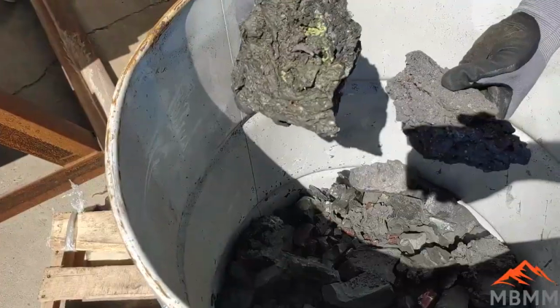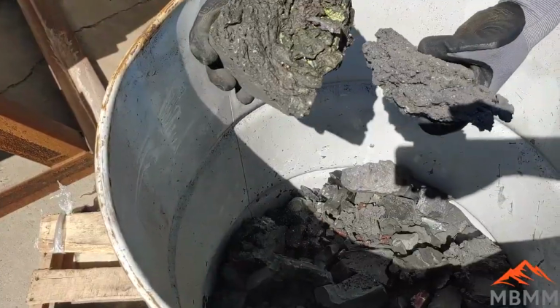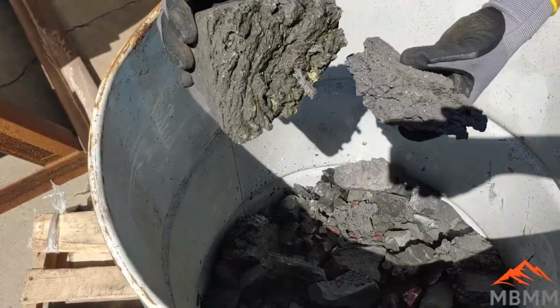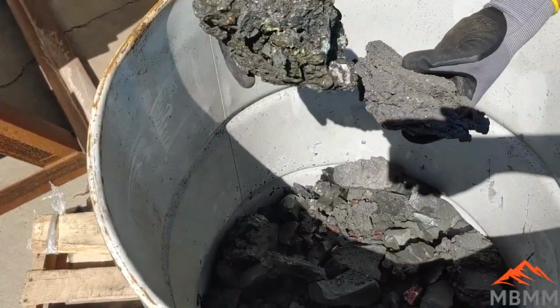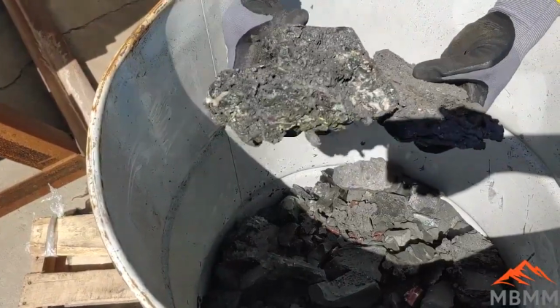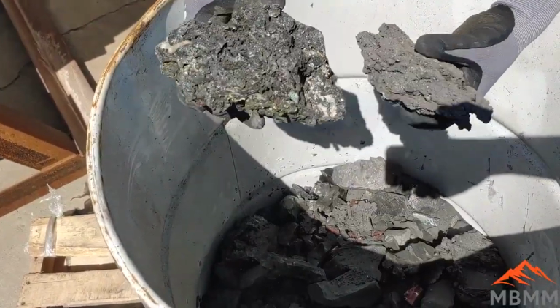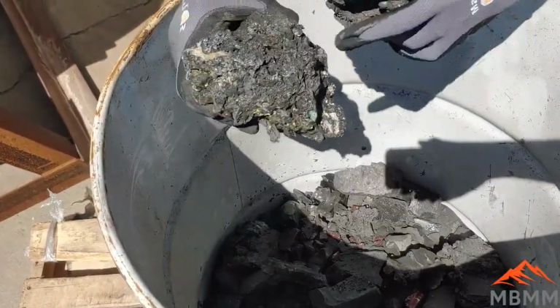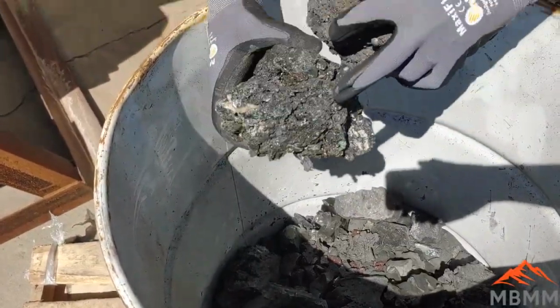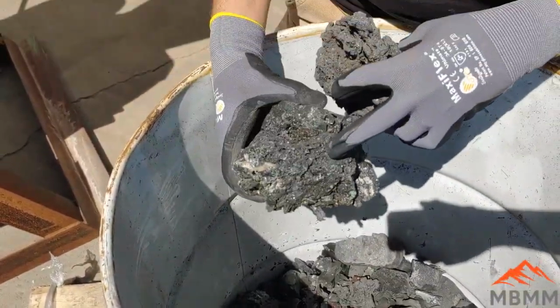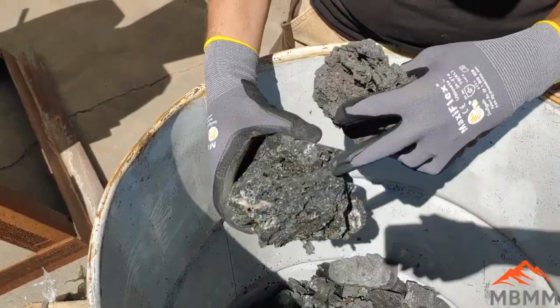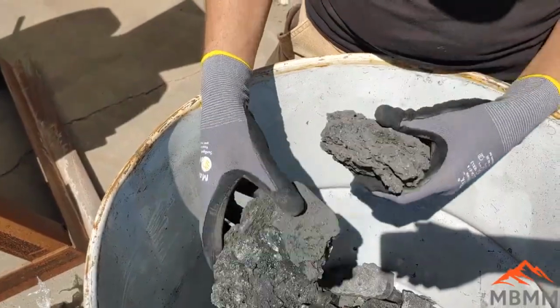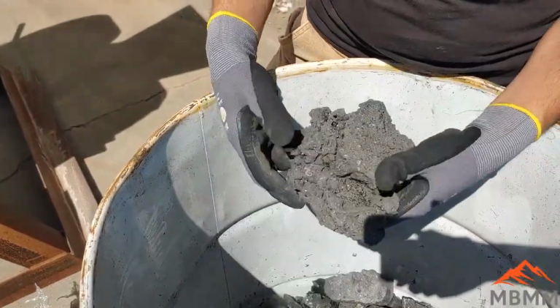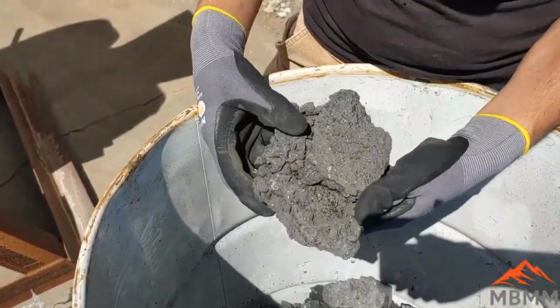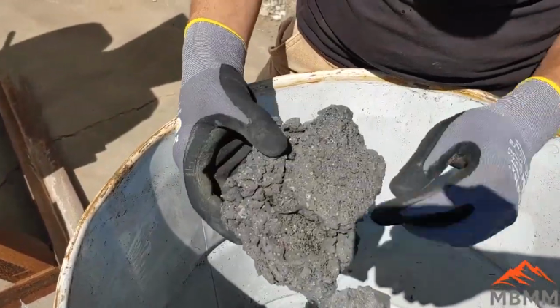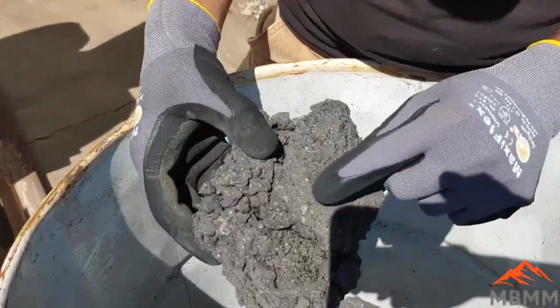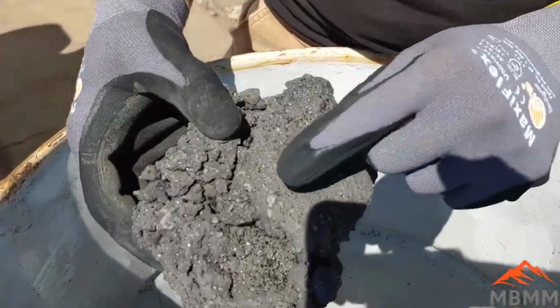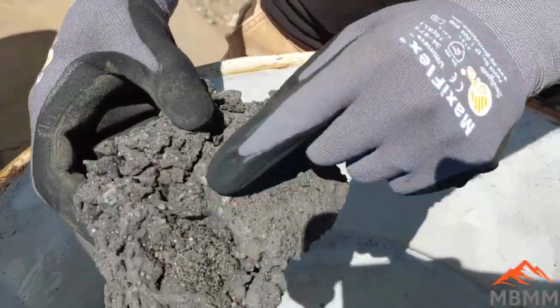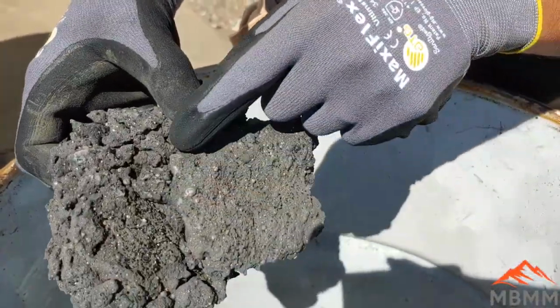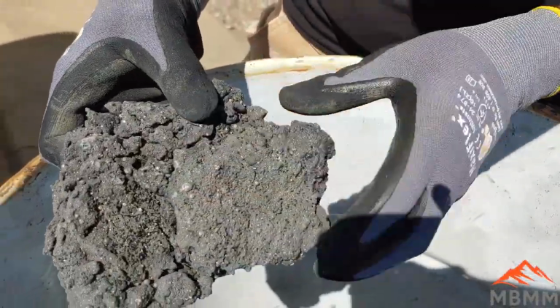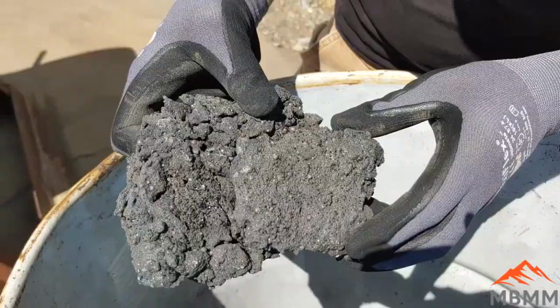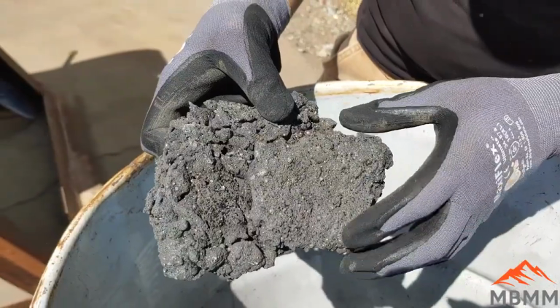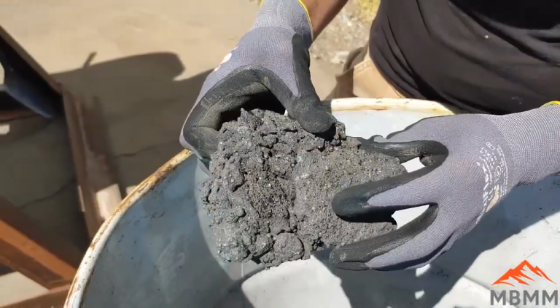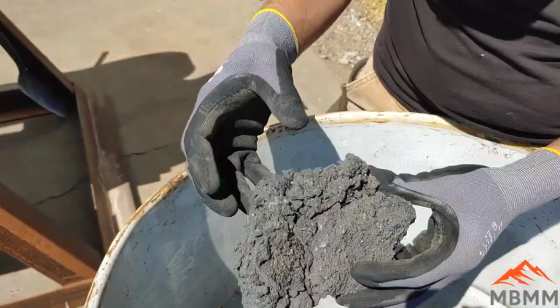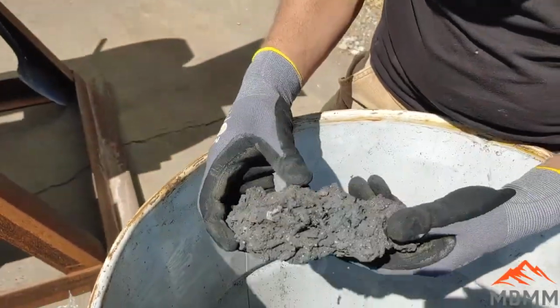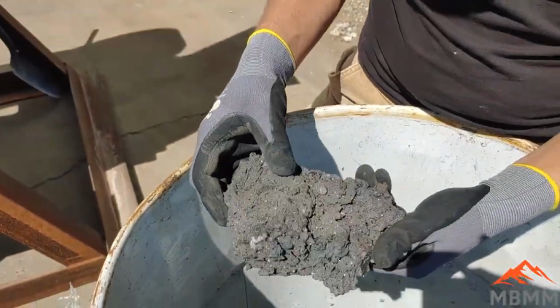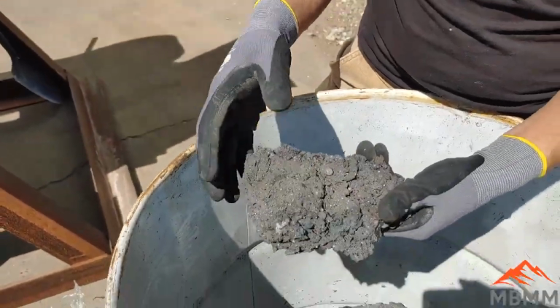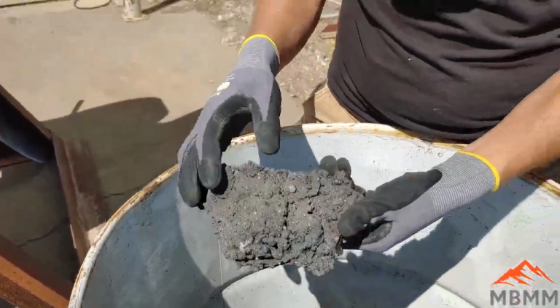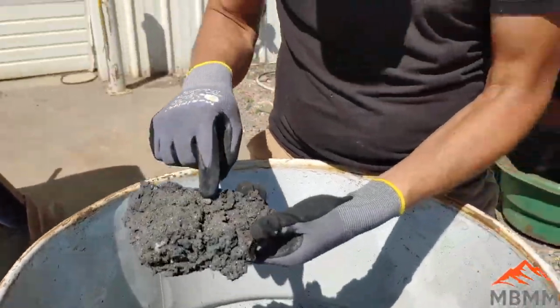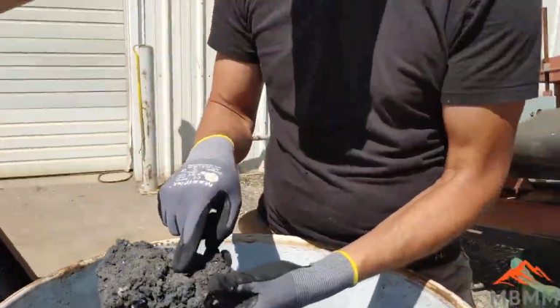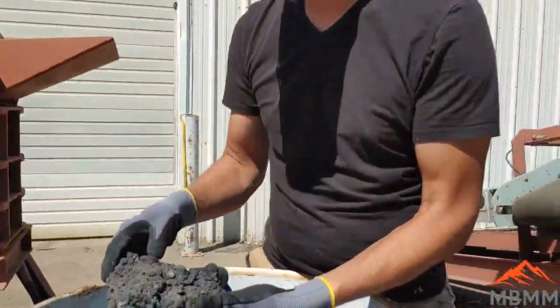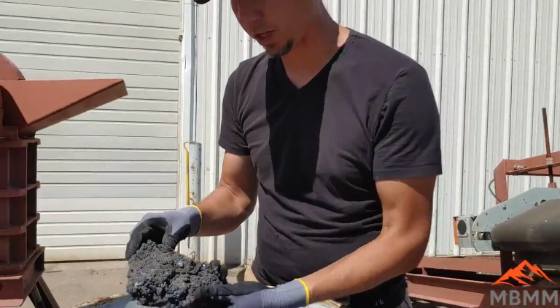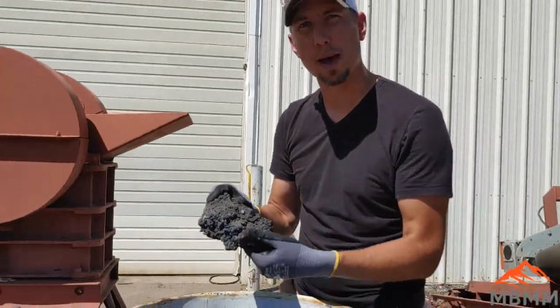So here's a sample of the slag and you can see it's actually got little bits of metal in it. This is probably the best piece here — all these little tiny BBs of metal and stuff. These guys want to crush this up so they can either resmelt it or reprocess it and recover the metals.